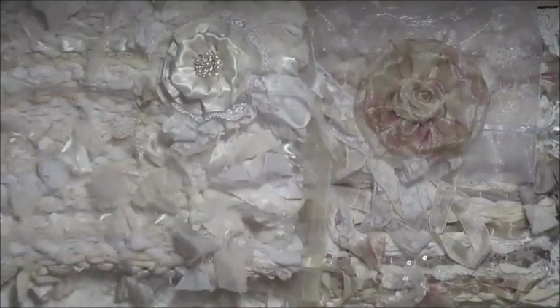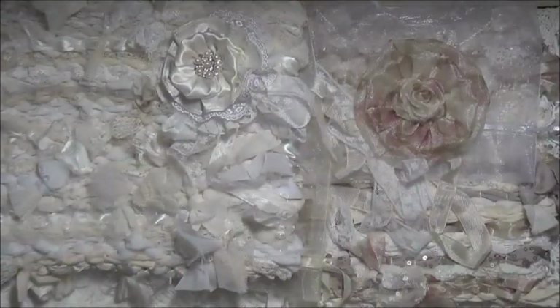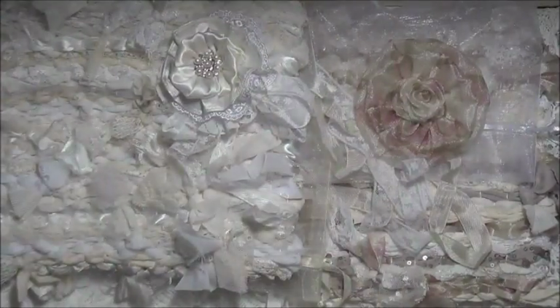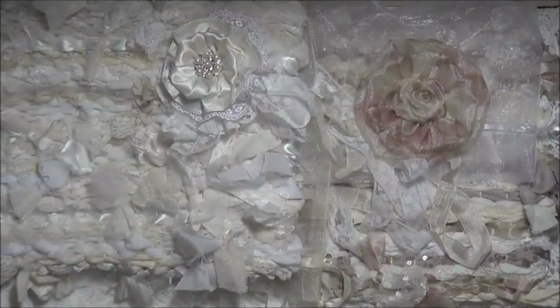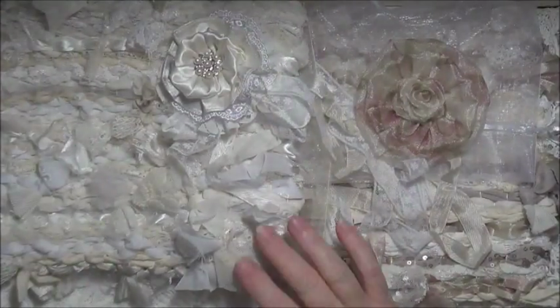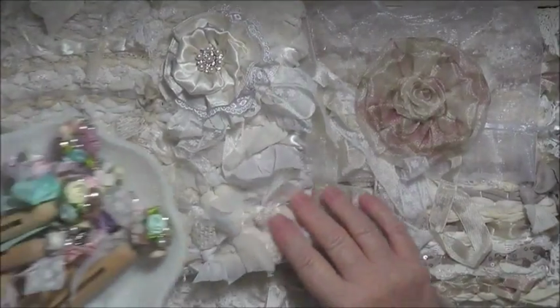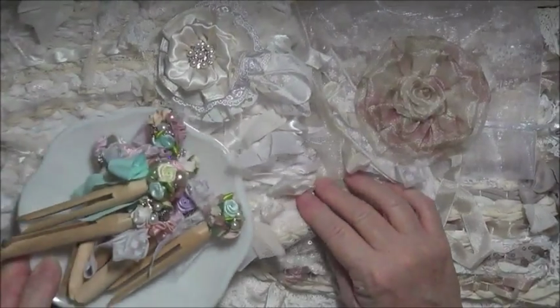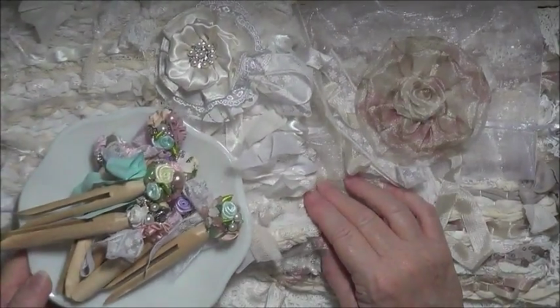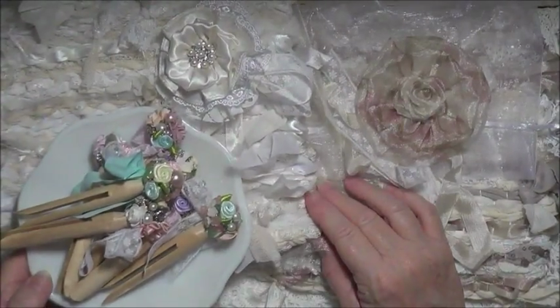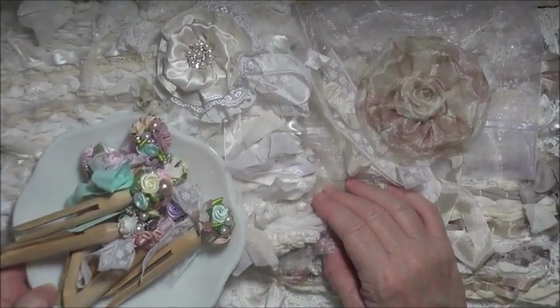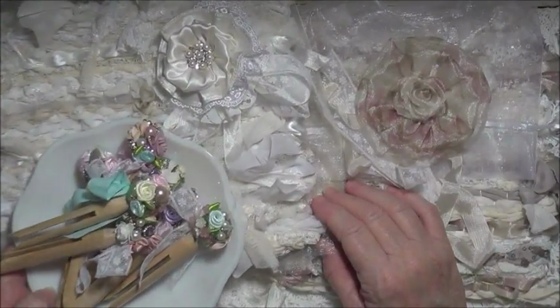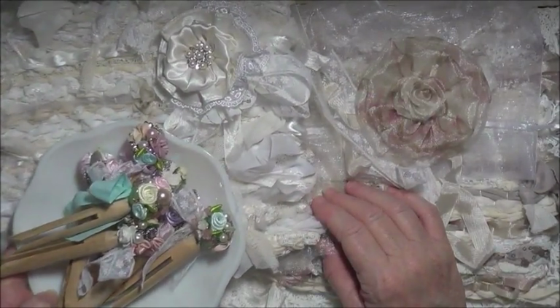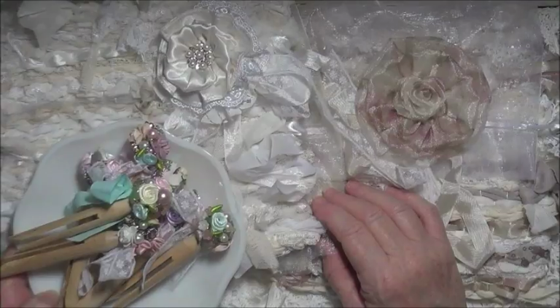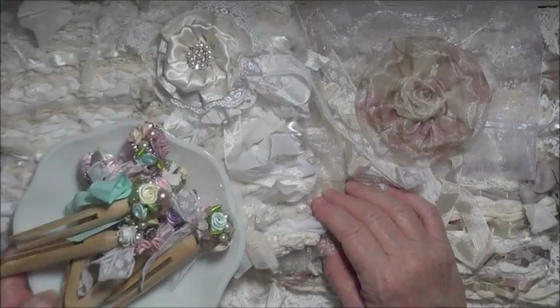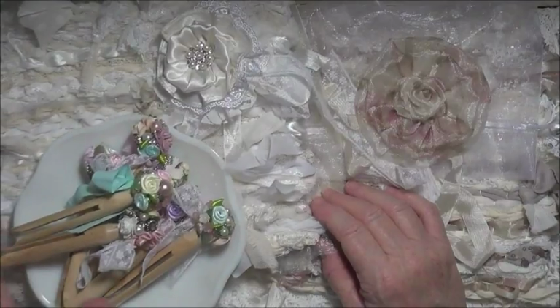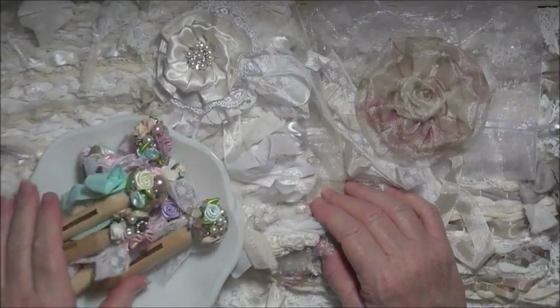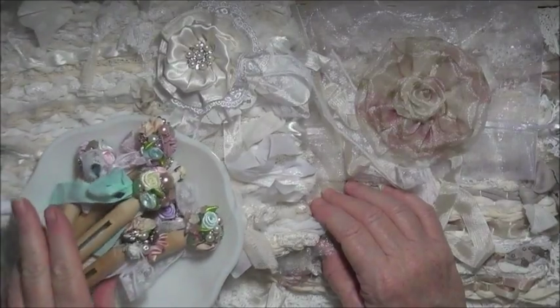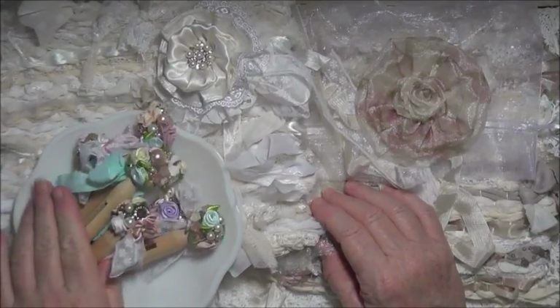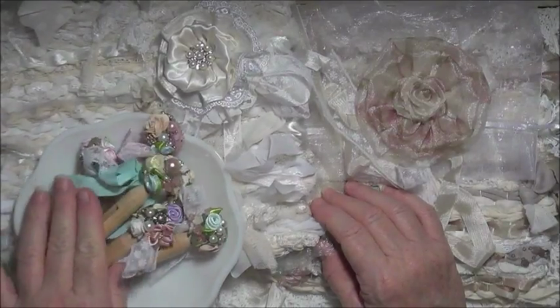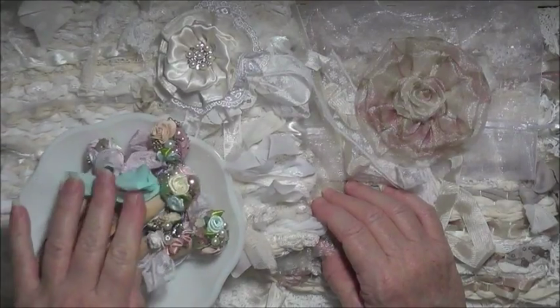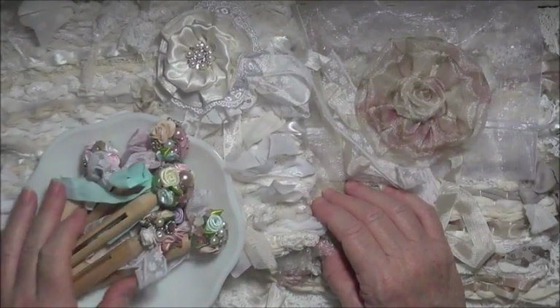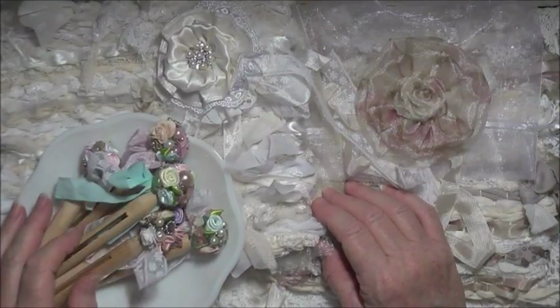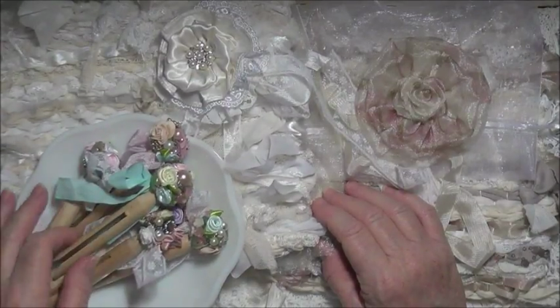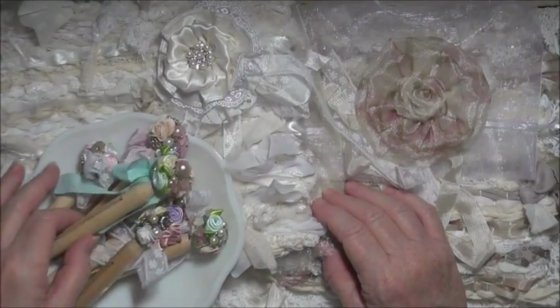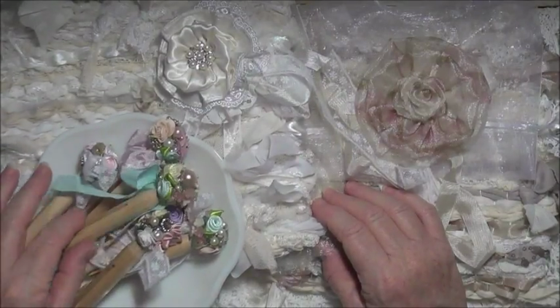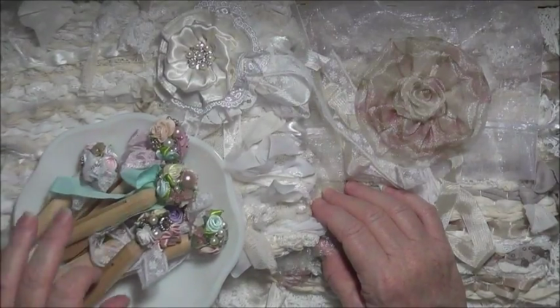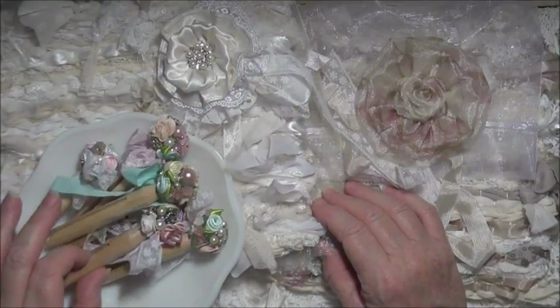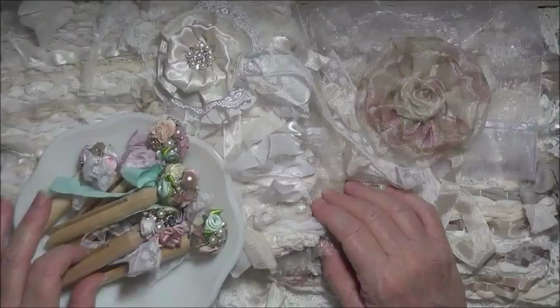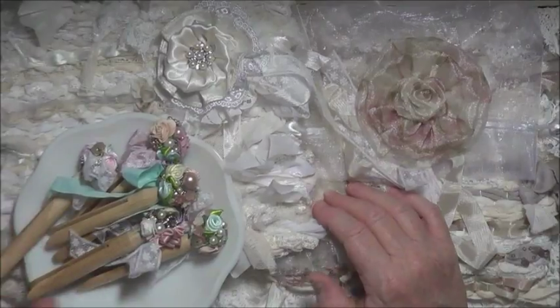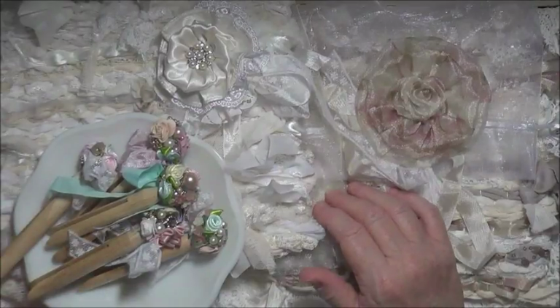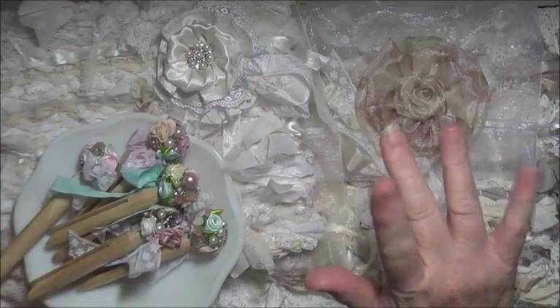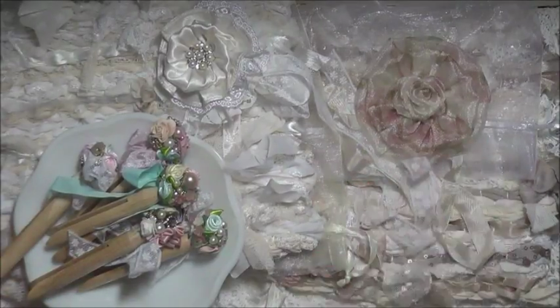So there we go — there are my little projects that I've been making. I do hope you like them. Take care everybody and I'll be back soon, bye-bye.